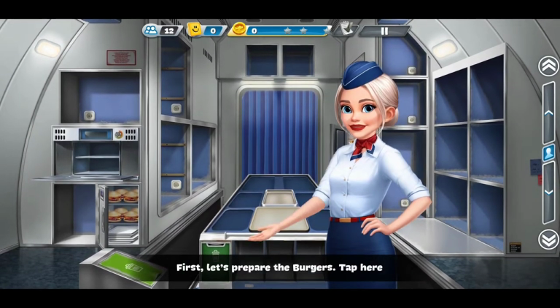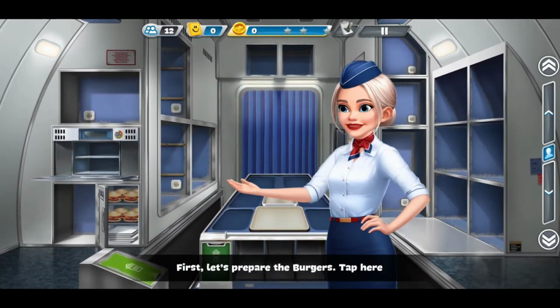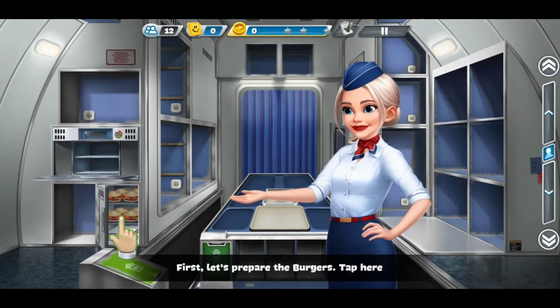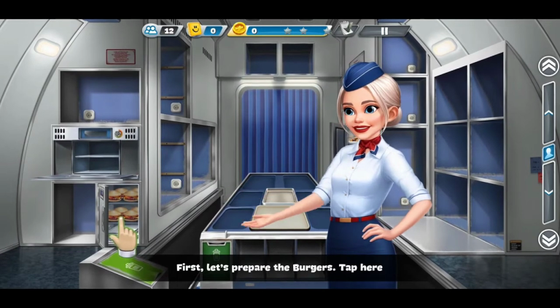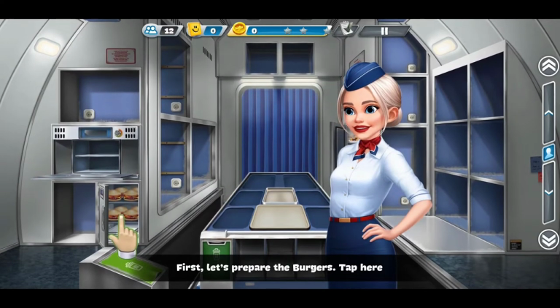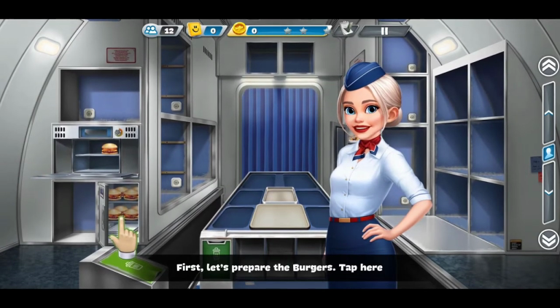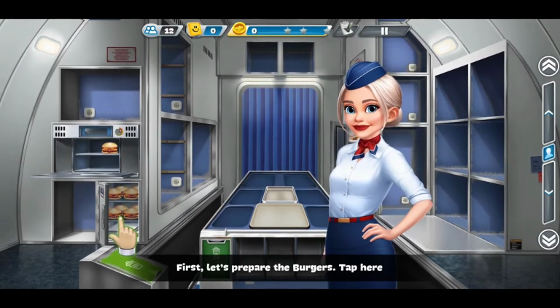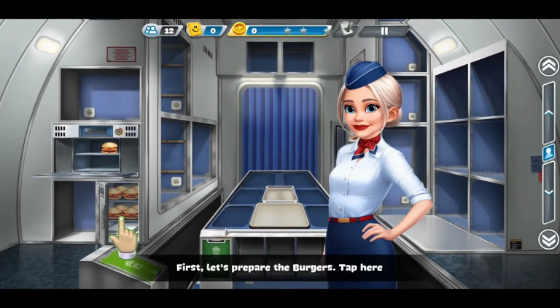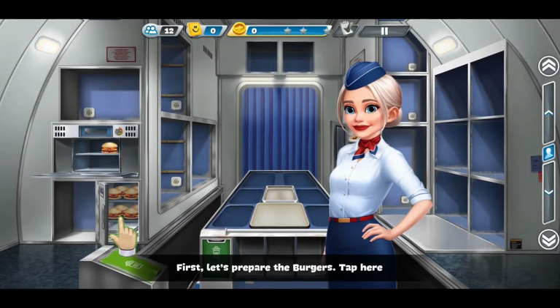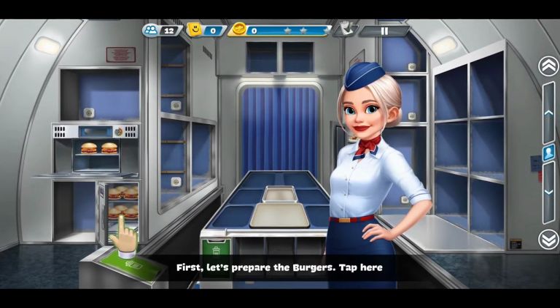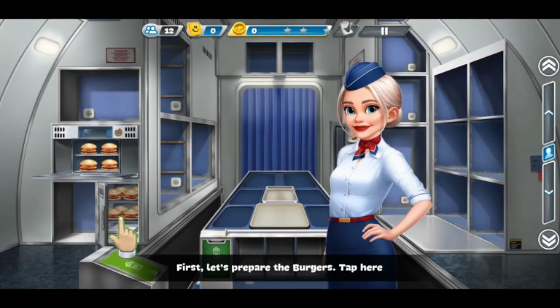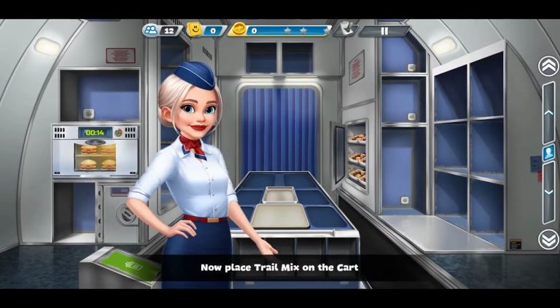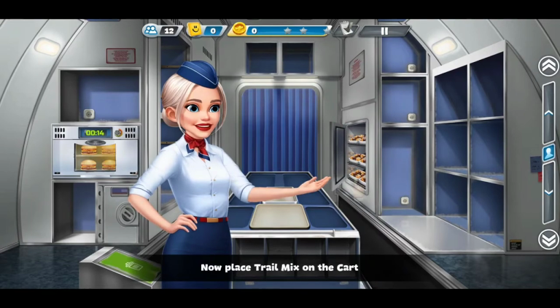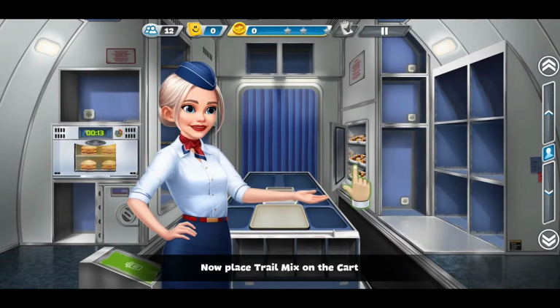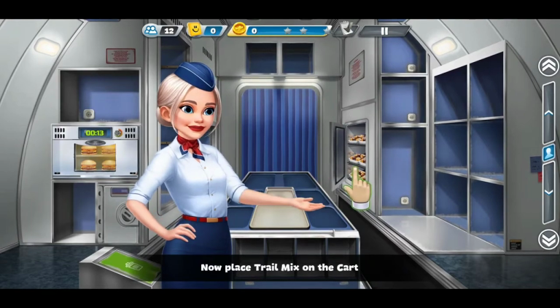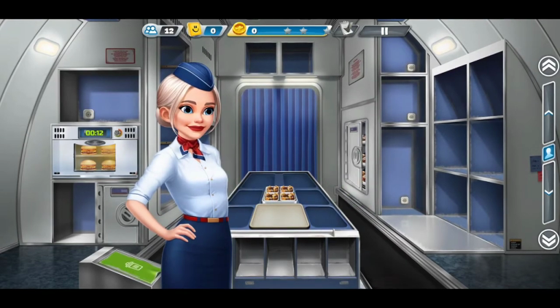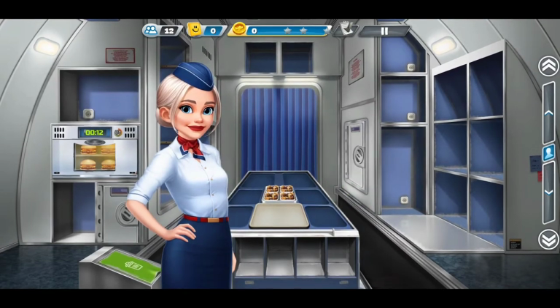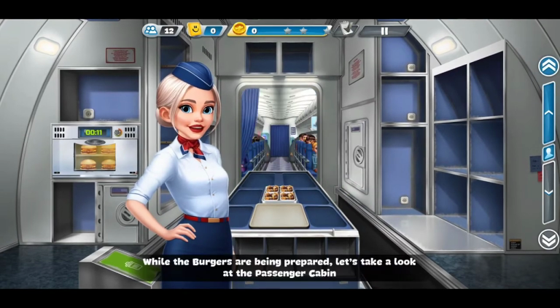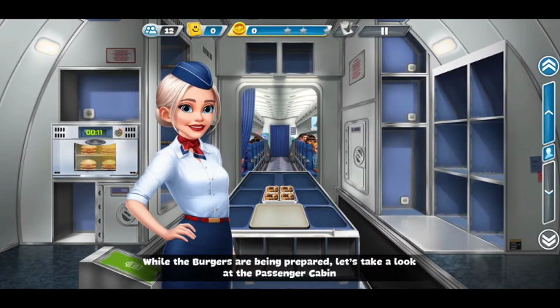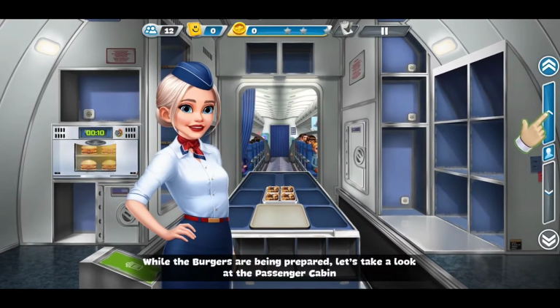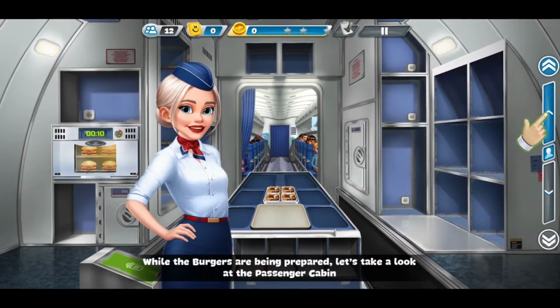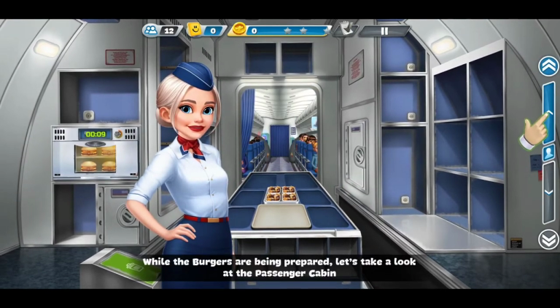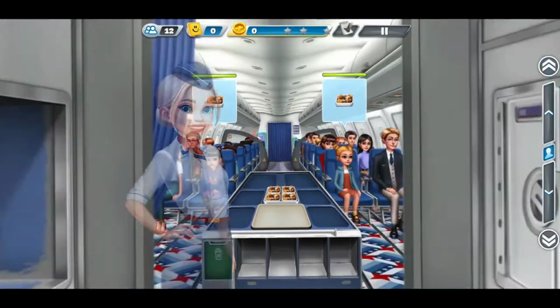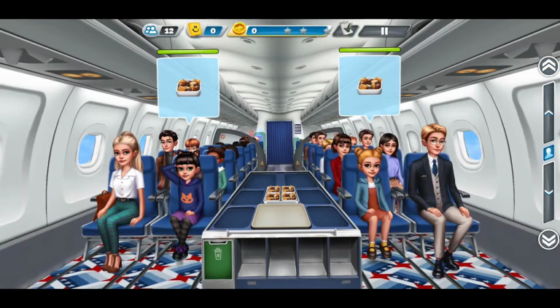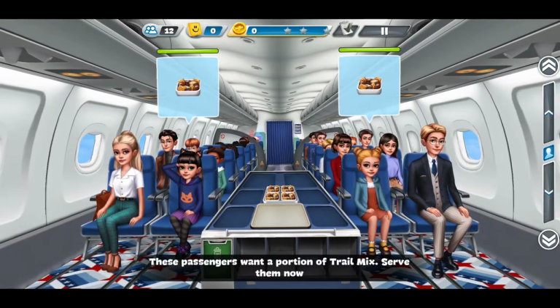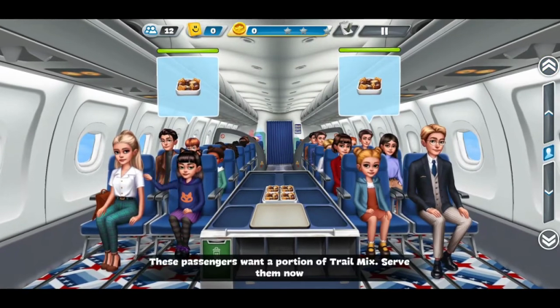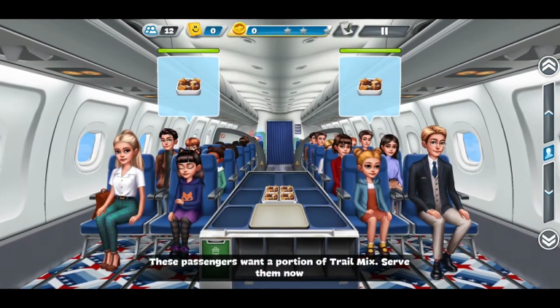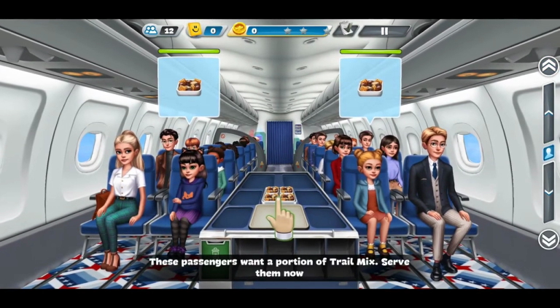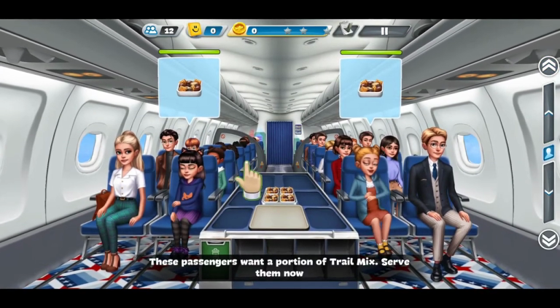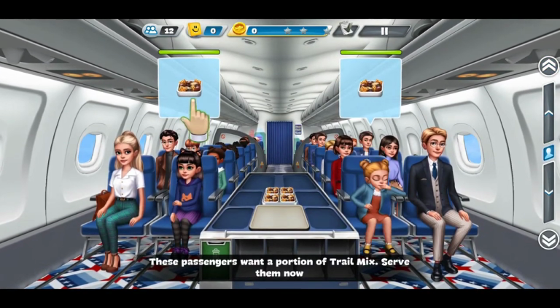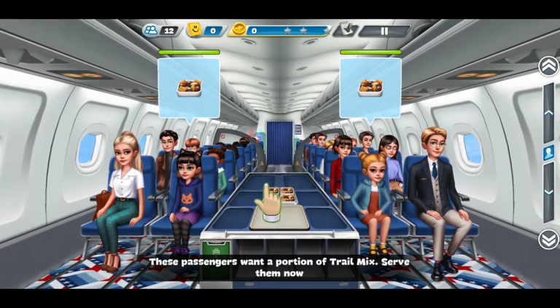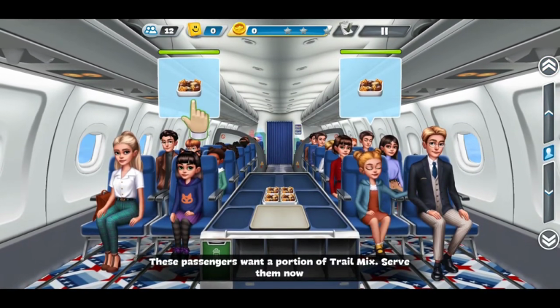First, let's prepare the burgers. Tap here. Now place trail mix on the cart. While the burgers are being prepared, let's take a look at them. These passengers want a portion of trail mix. Serve them now.